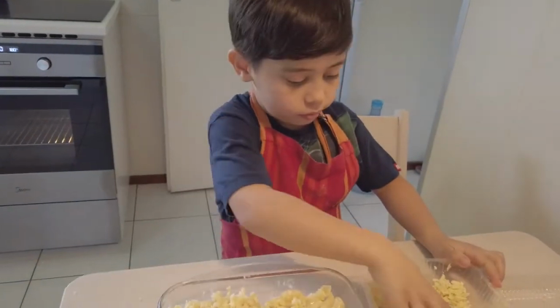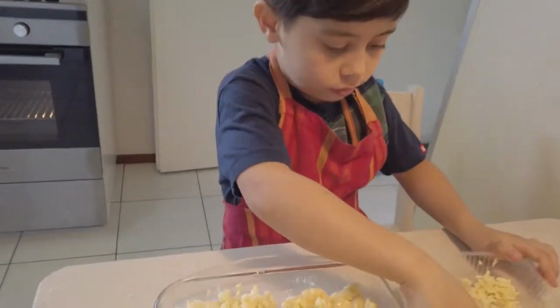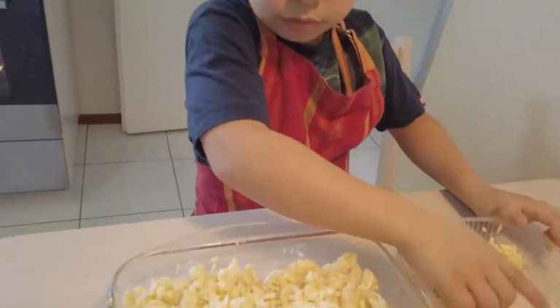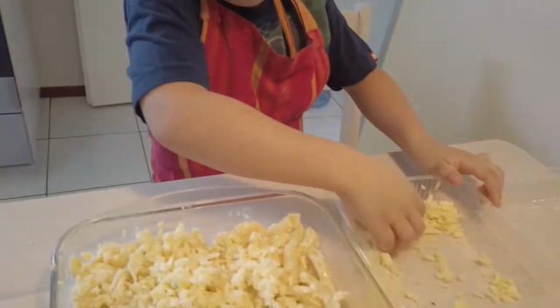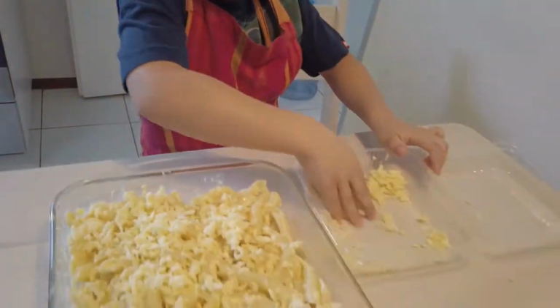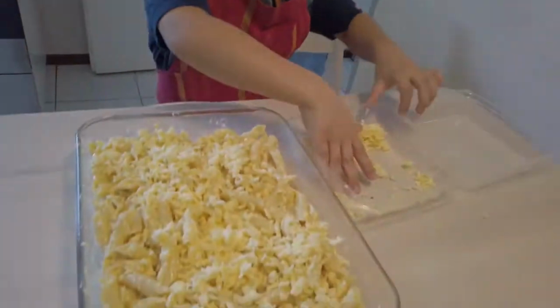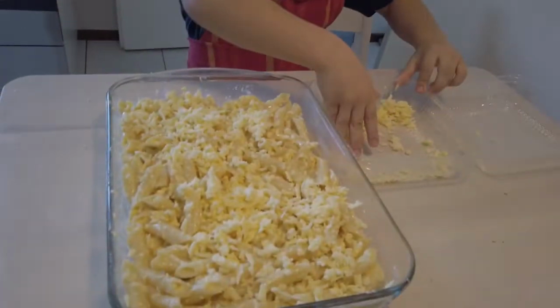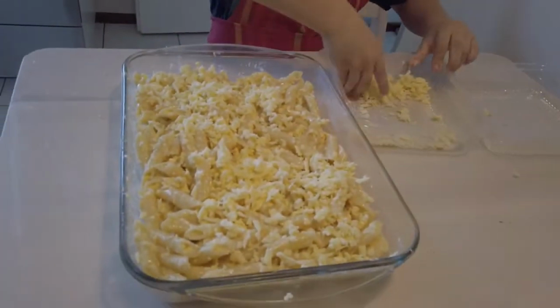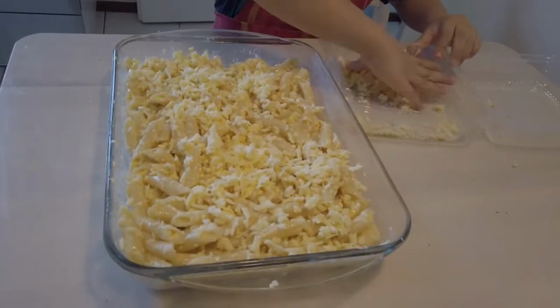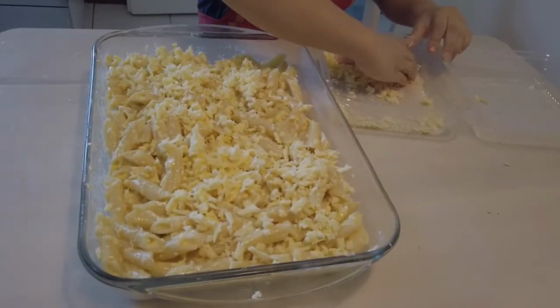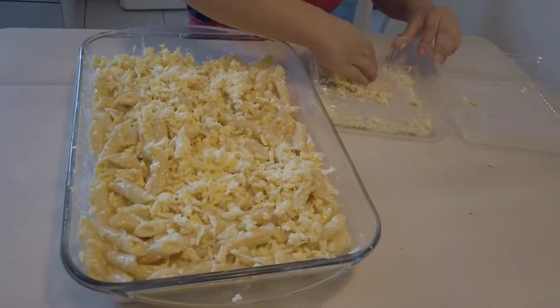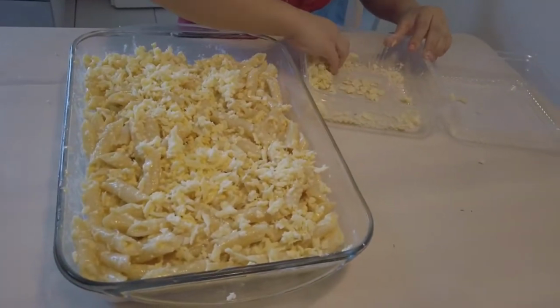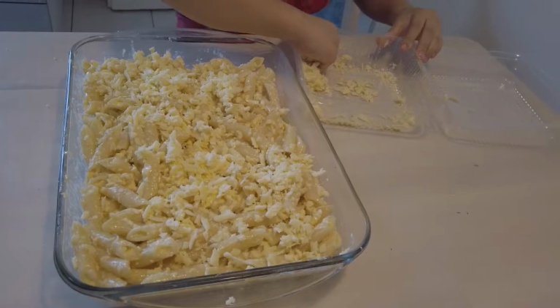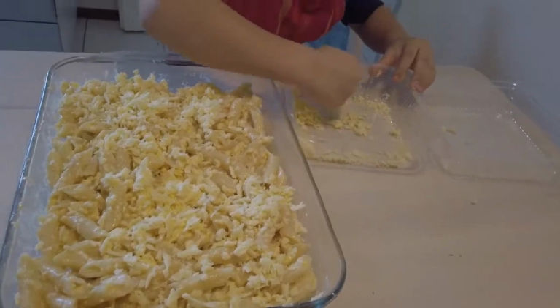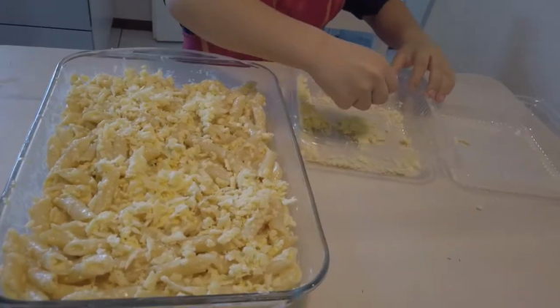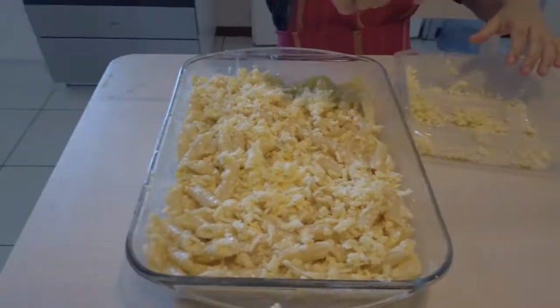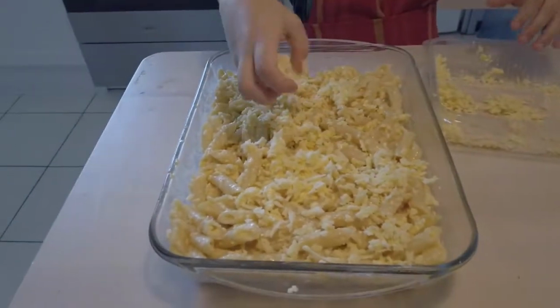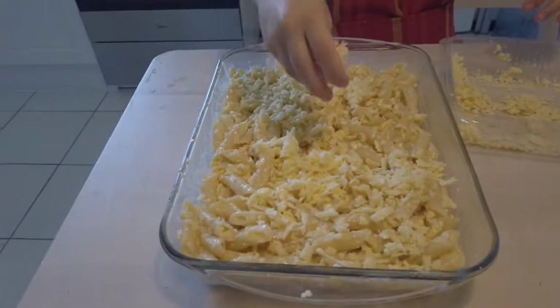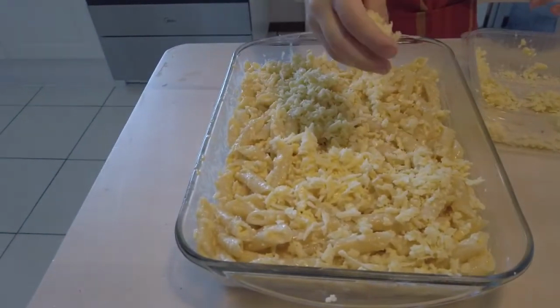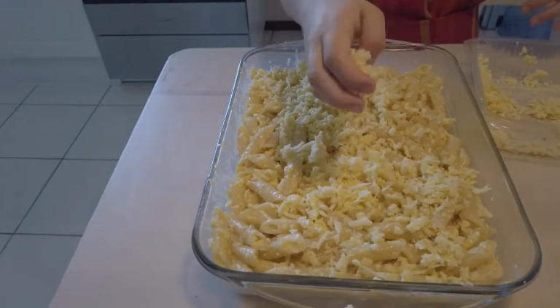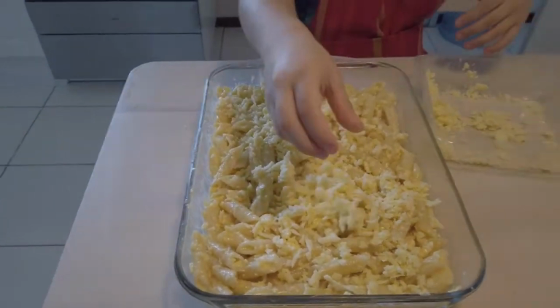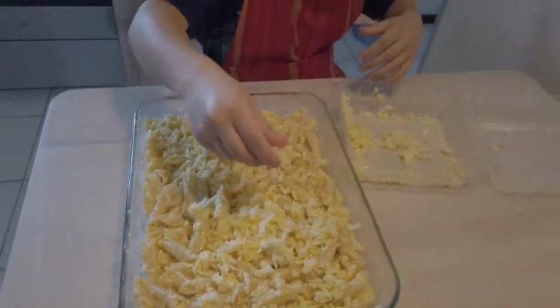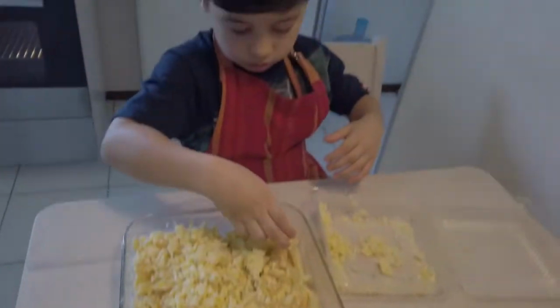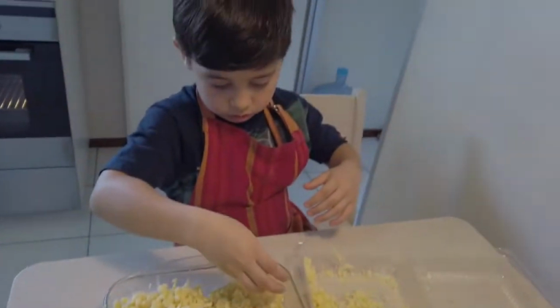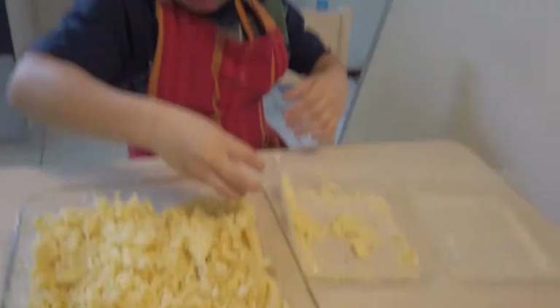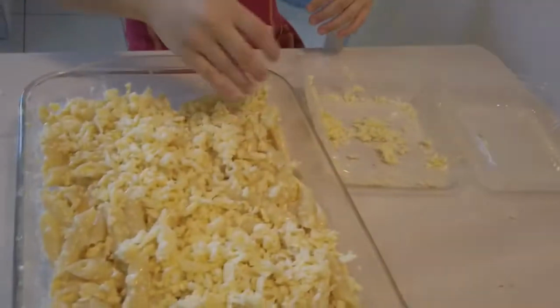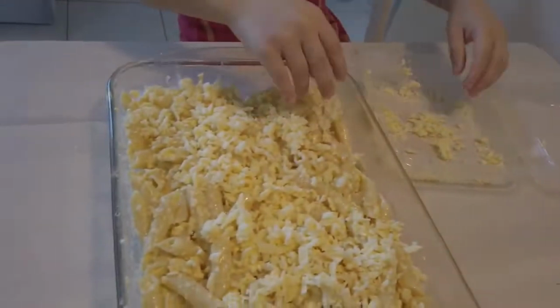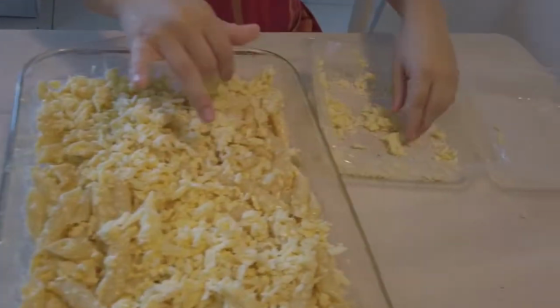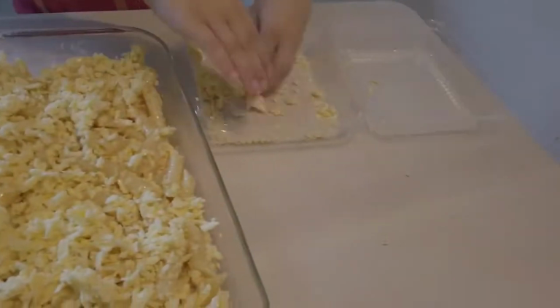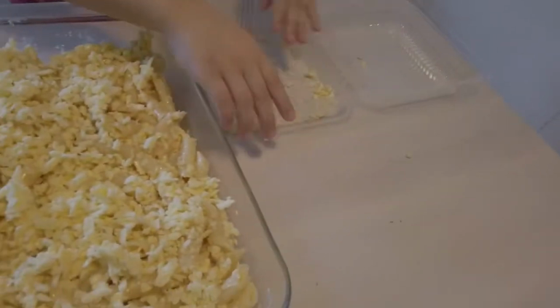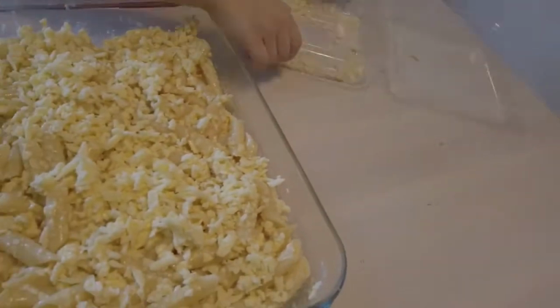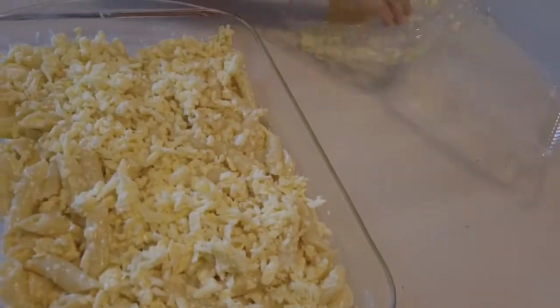I washed my hands. You have to make sure if kids are doing this, you have to wash your hands or wear gloves.